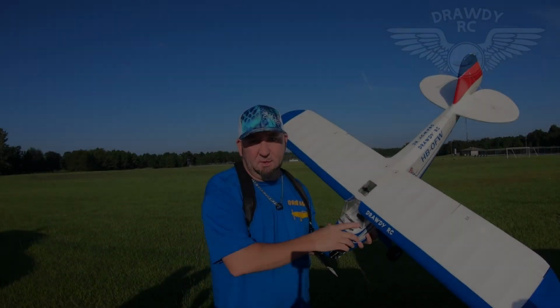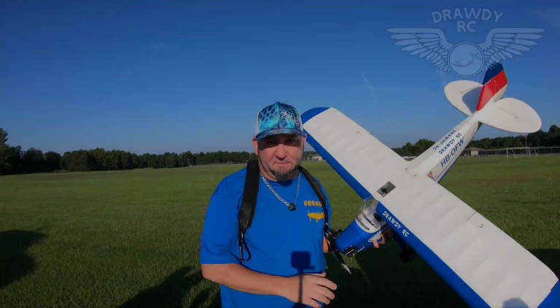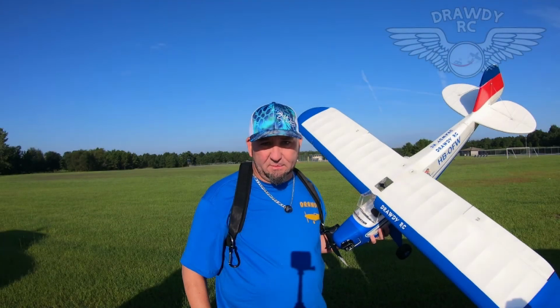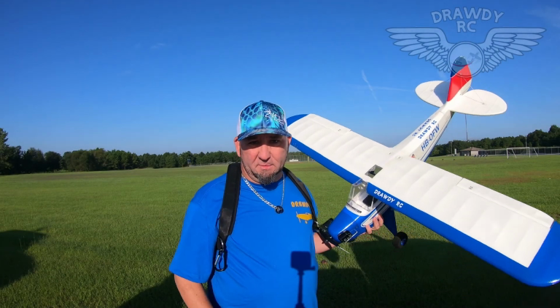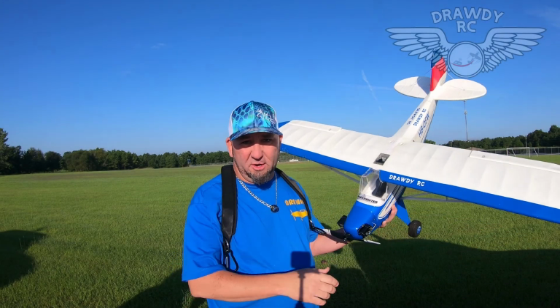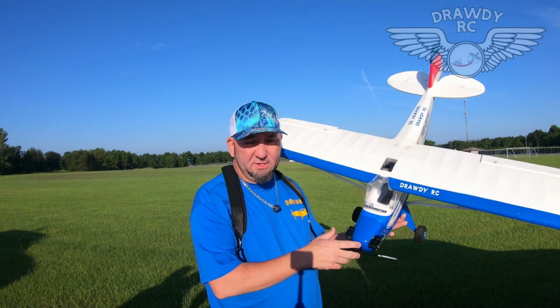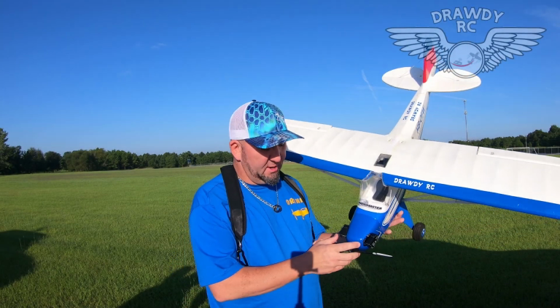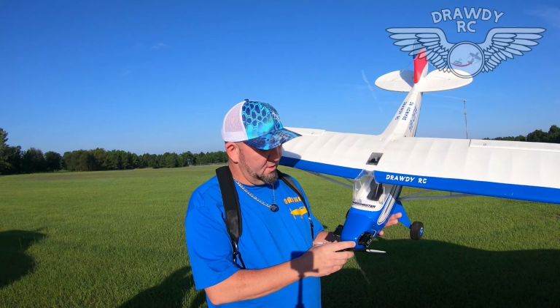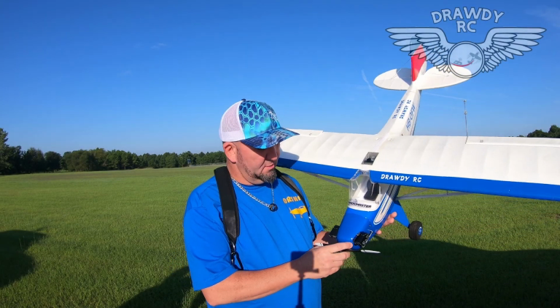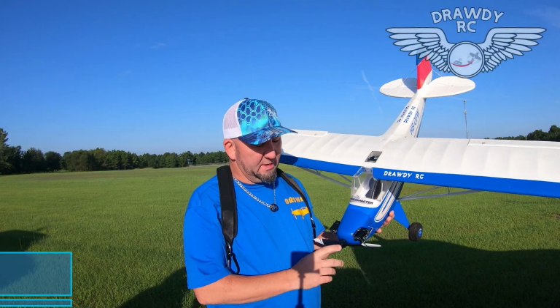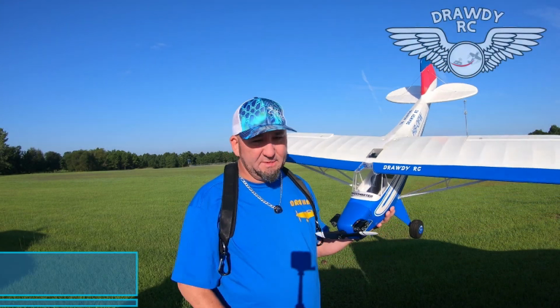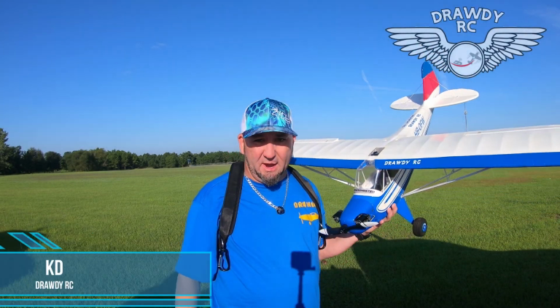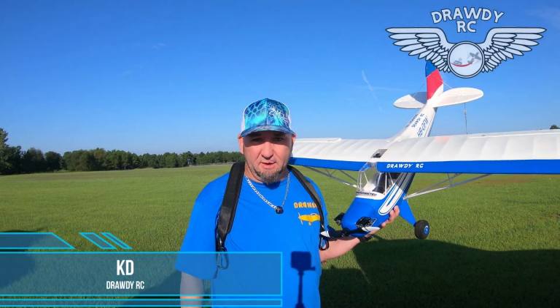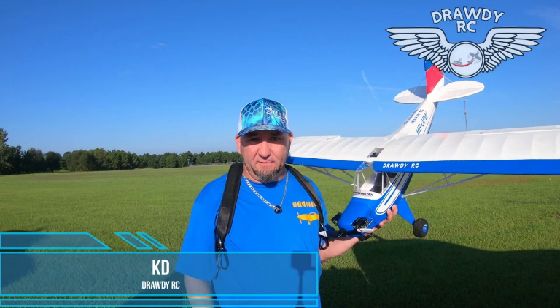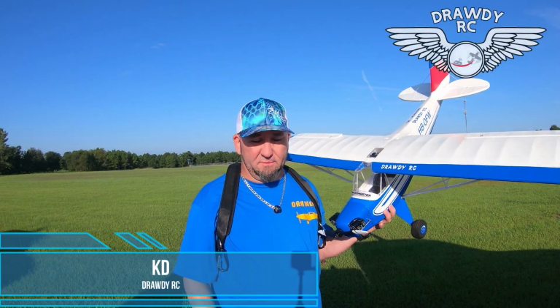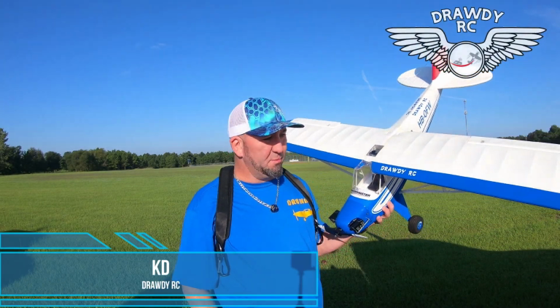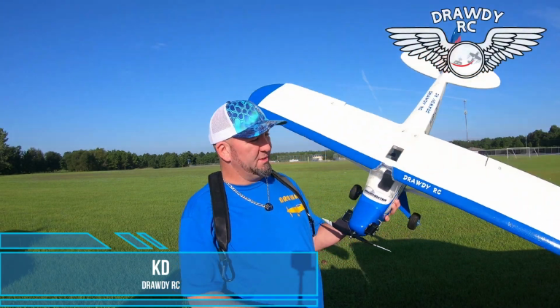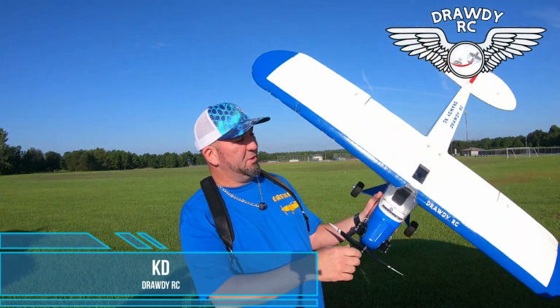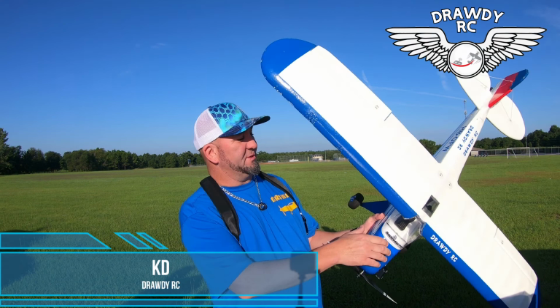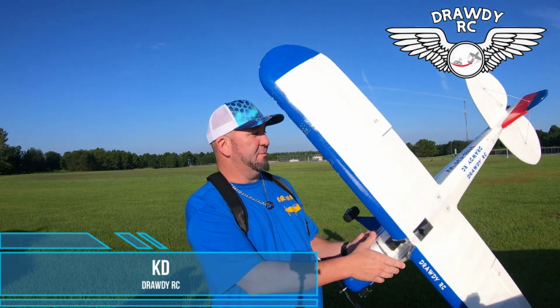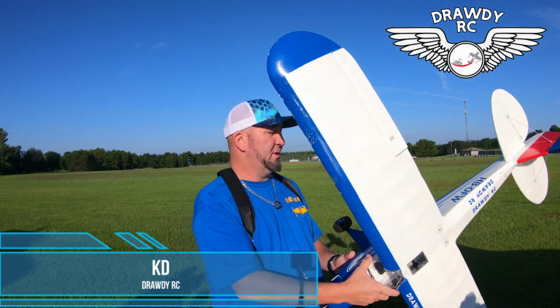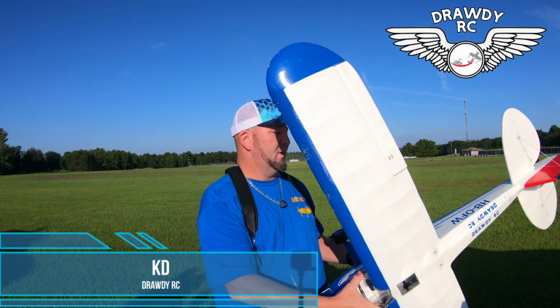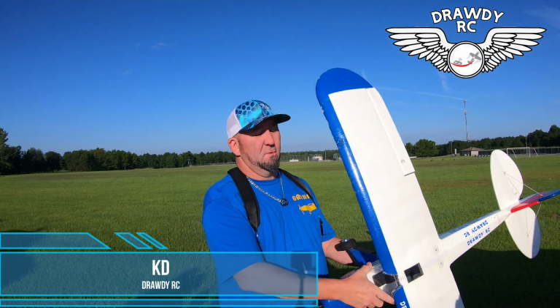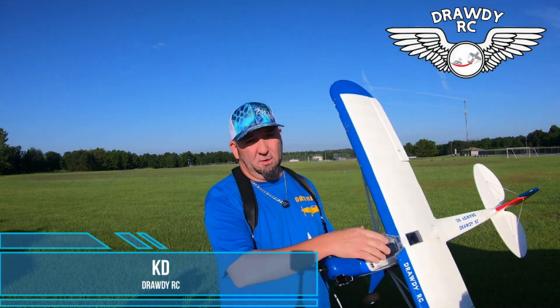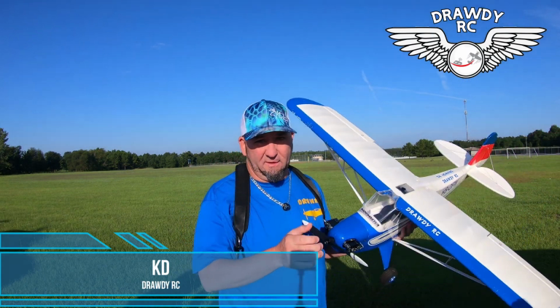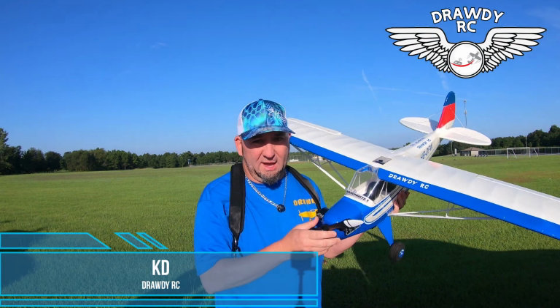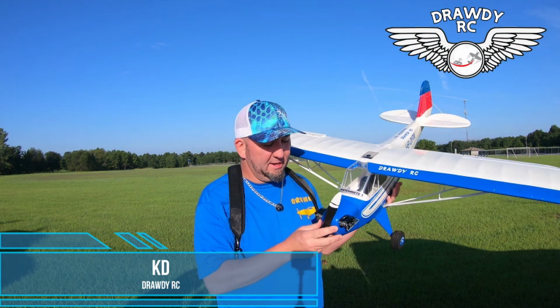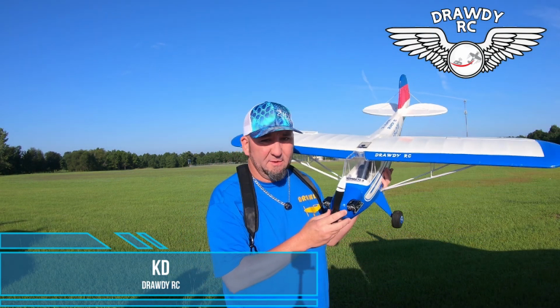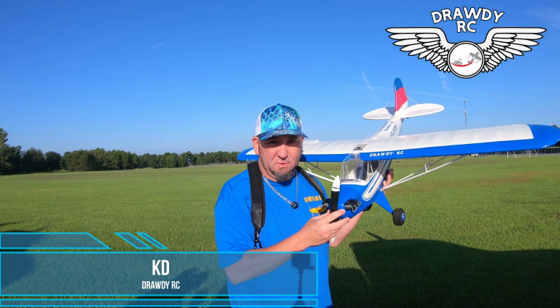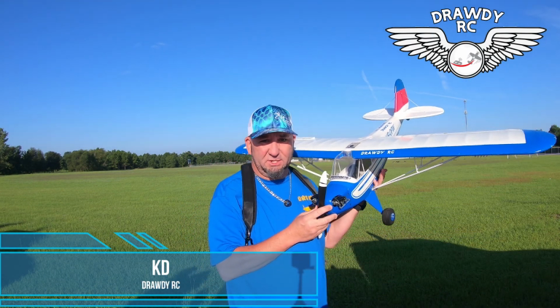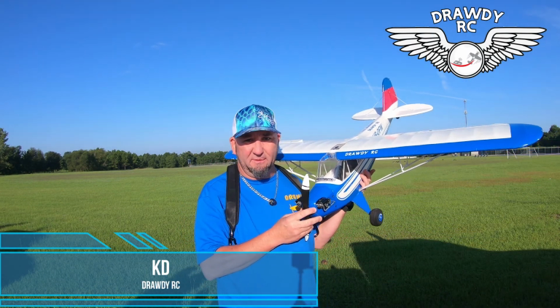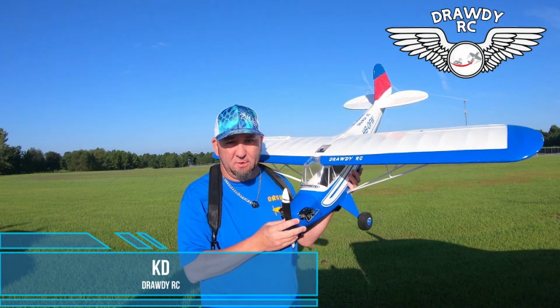What's up guys? Welcome to Geordi RC. Me and Dan are back out here at the field this morning. It's a beautiful Sunday morning. We're going to fly again the Swiss J3.